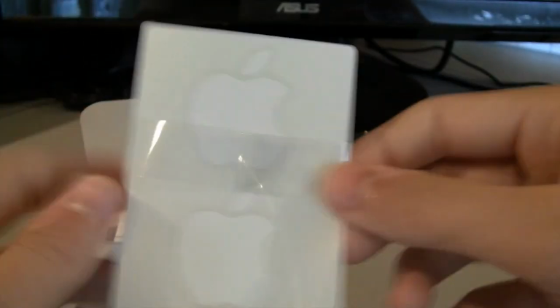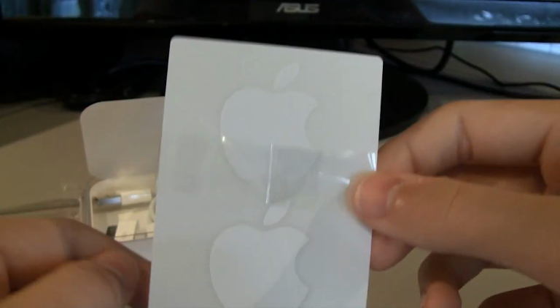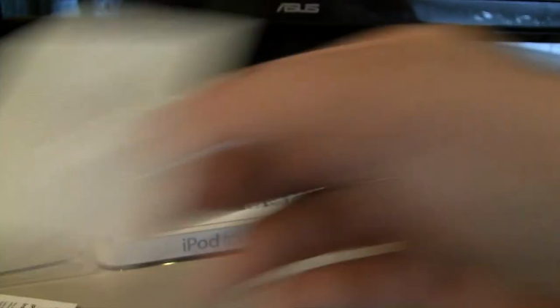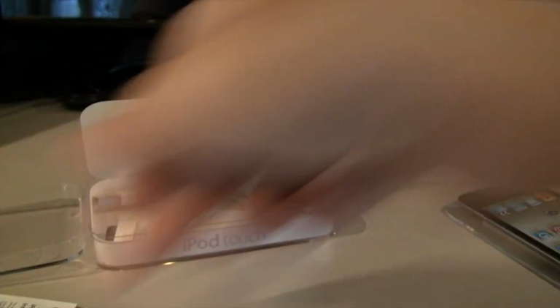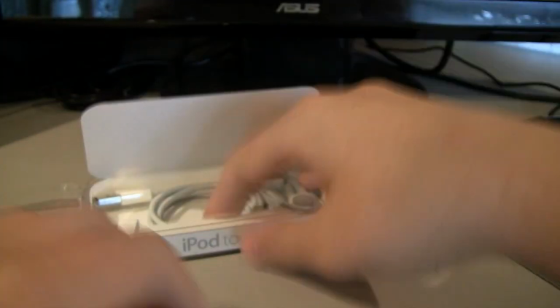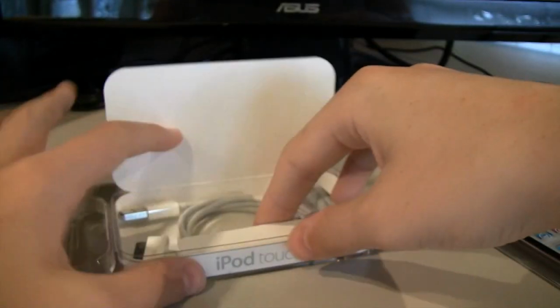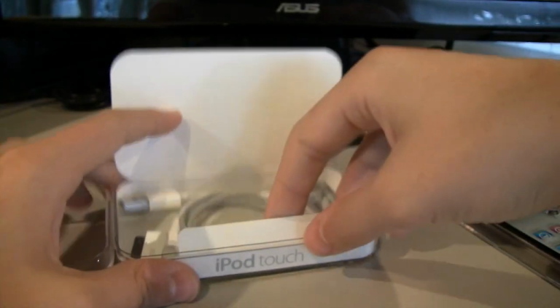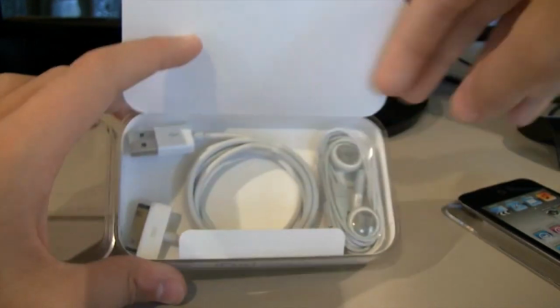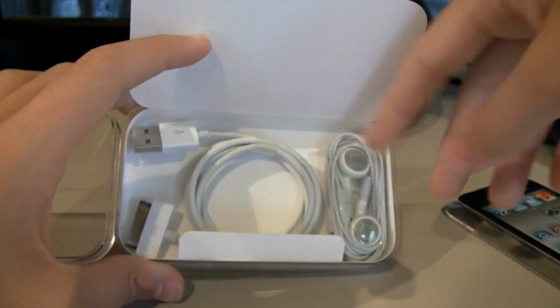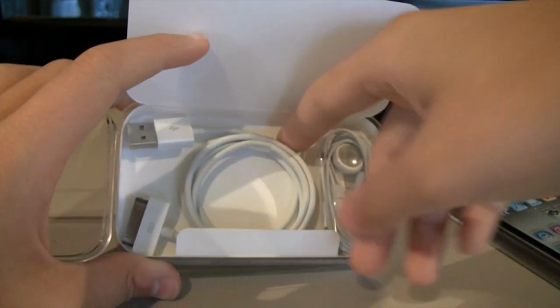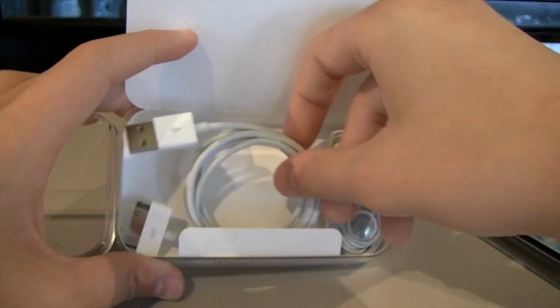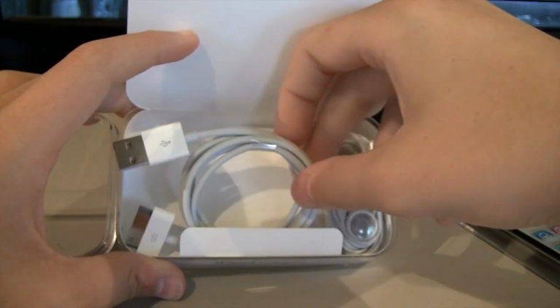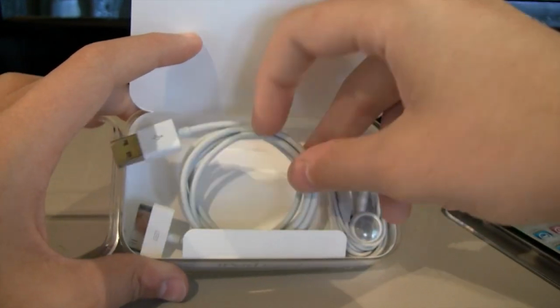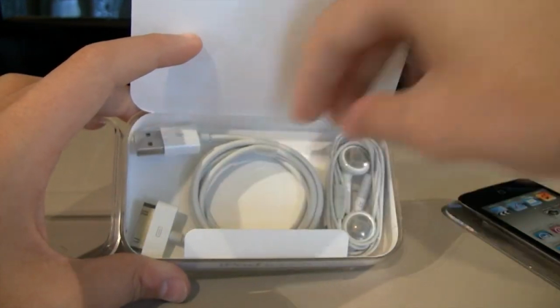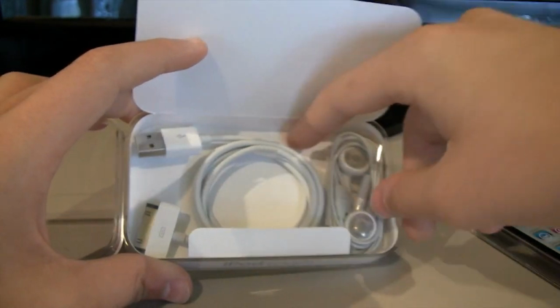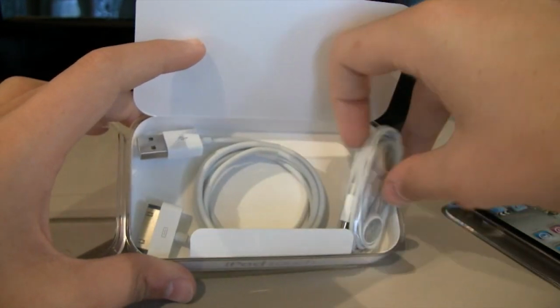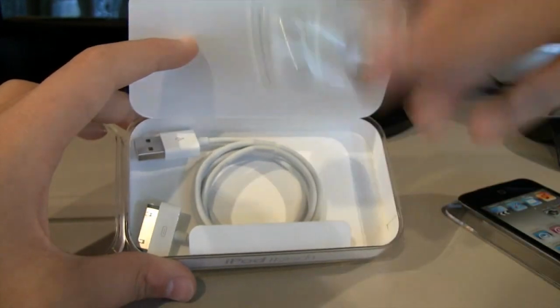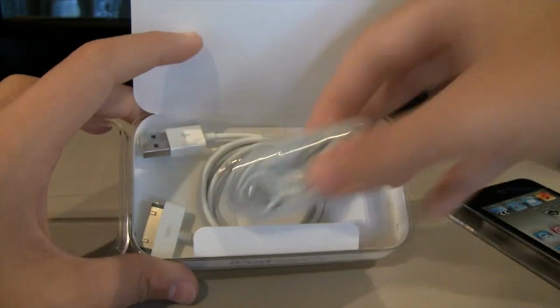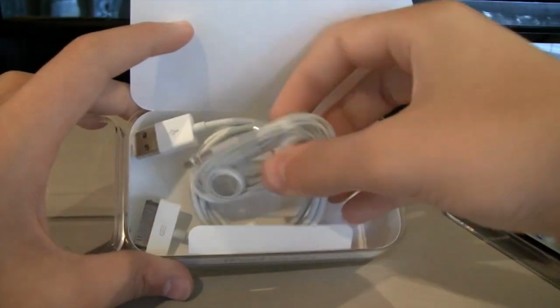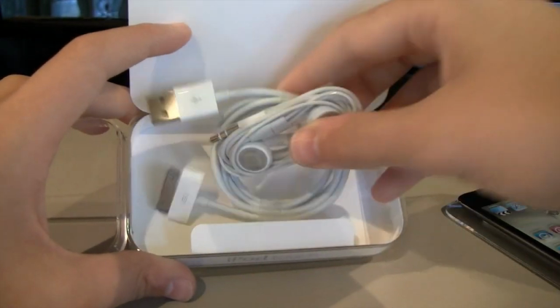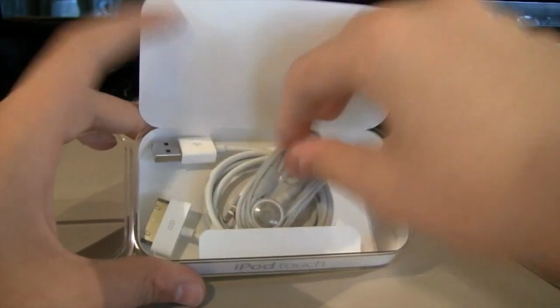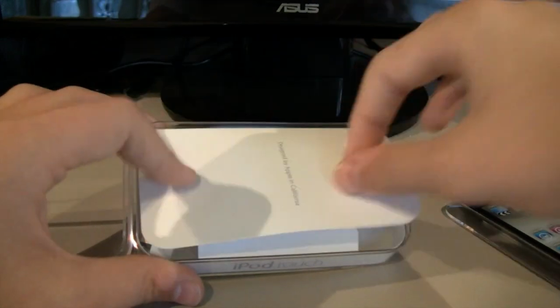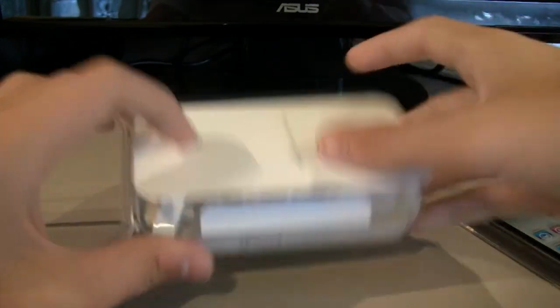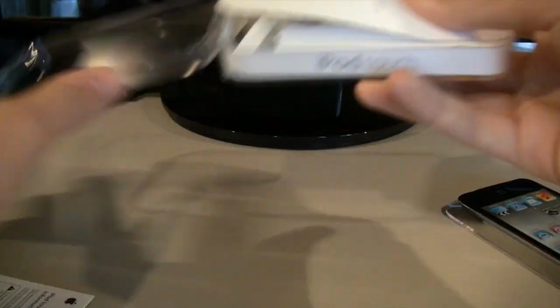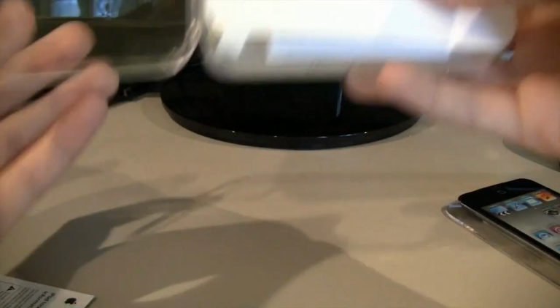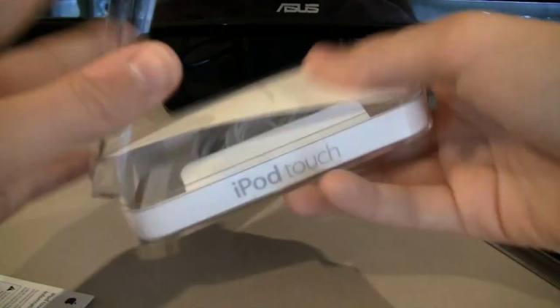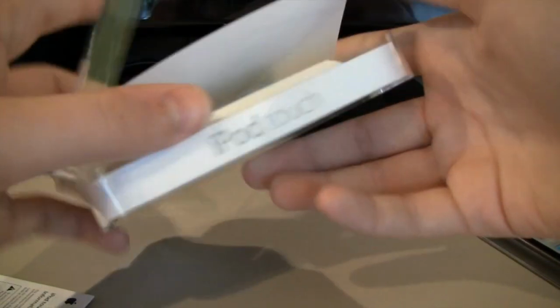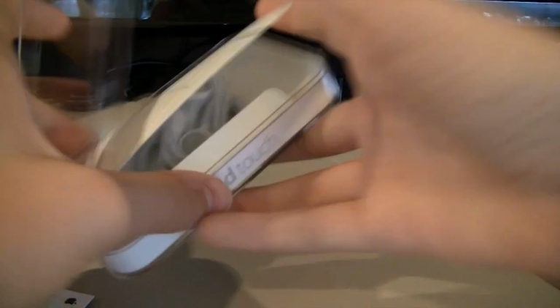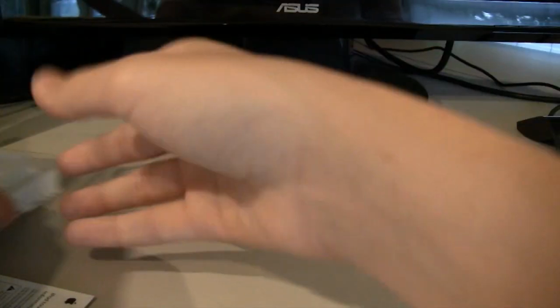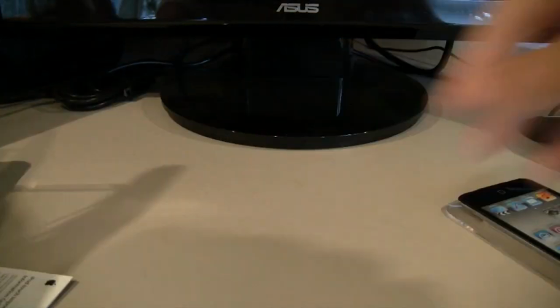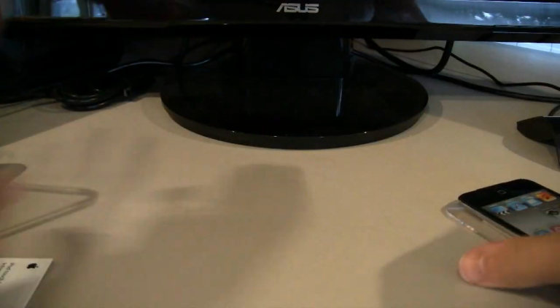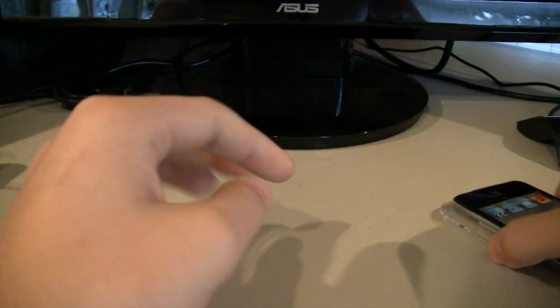And Apple stickers. No included dock connector? Oh well. Earphones, USB, blah blah blah. And that's the box. Ain't it beautiful?